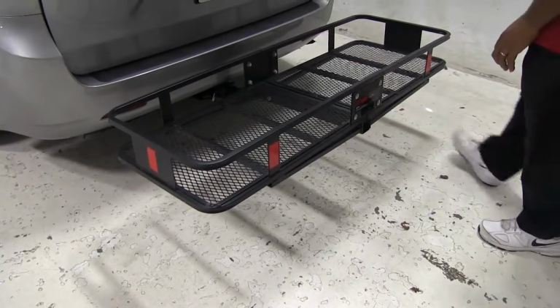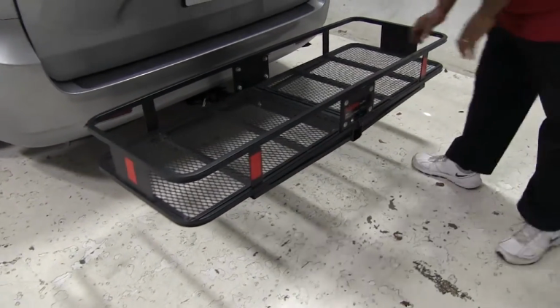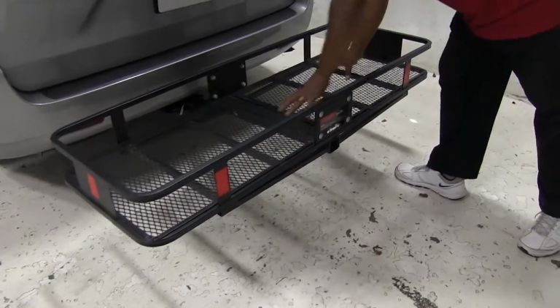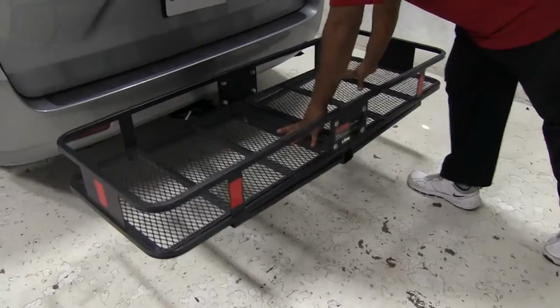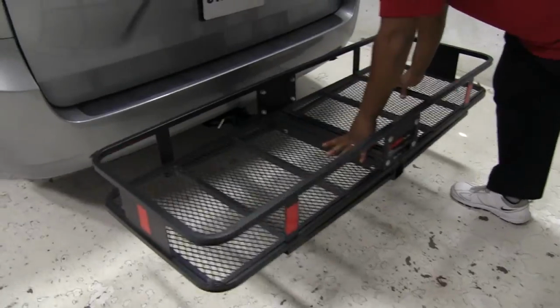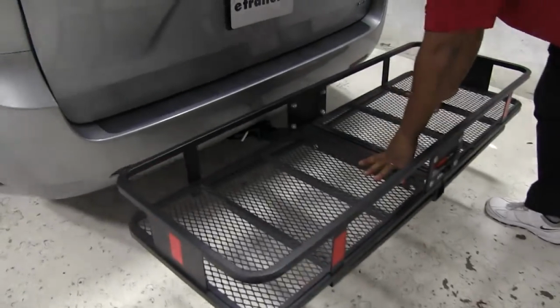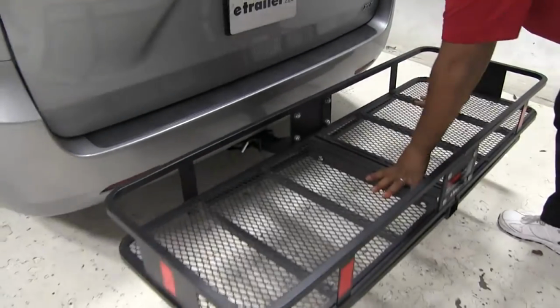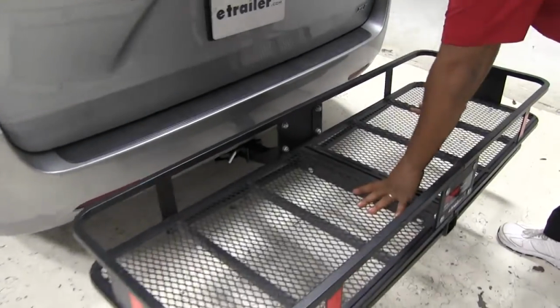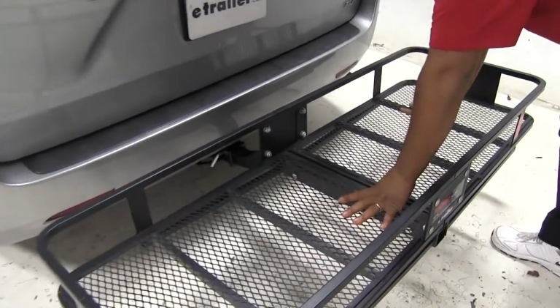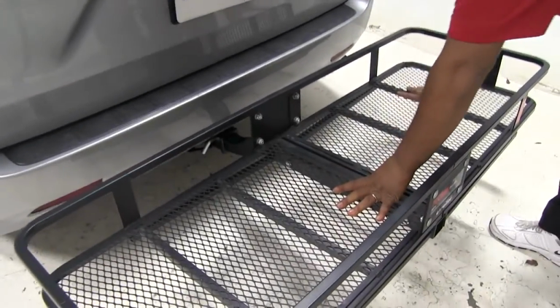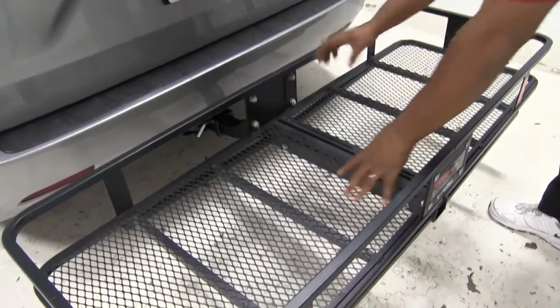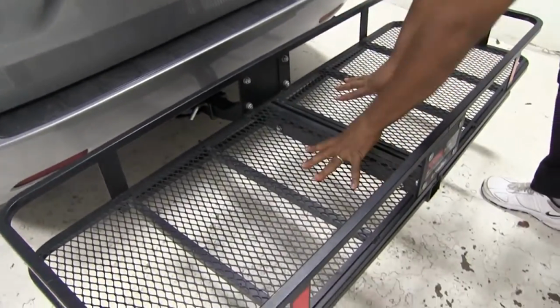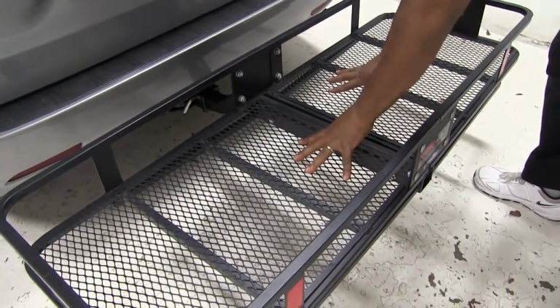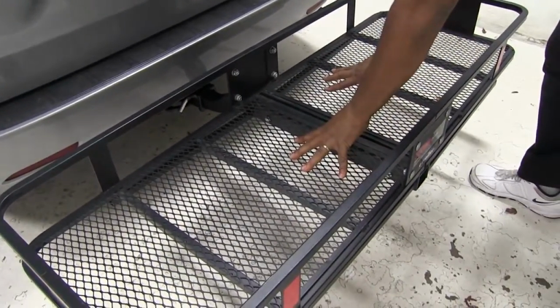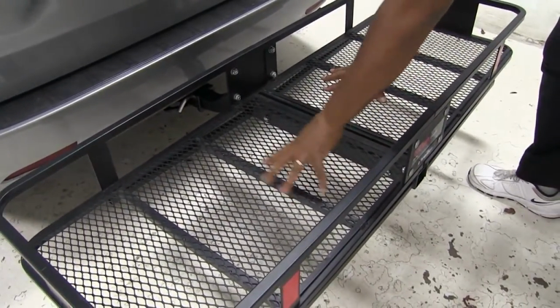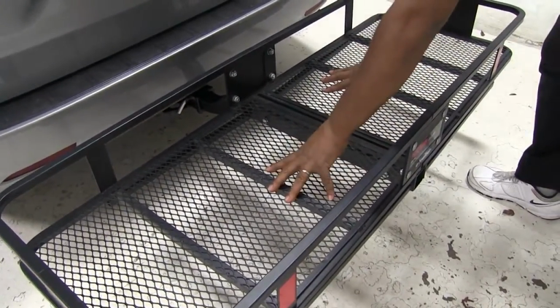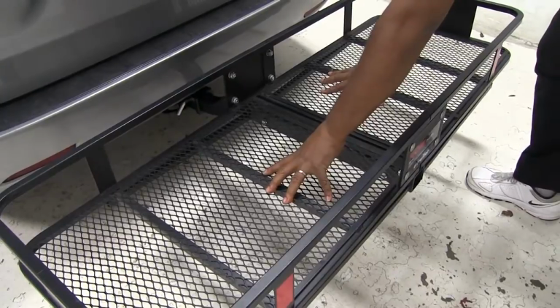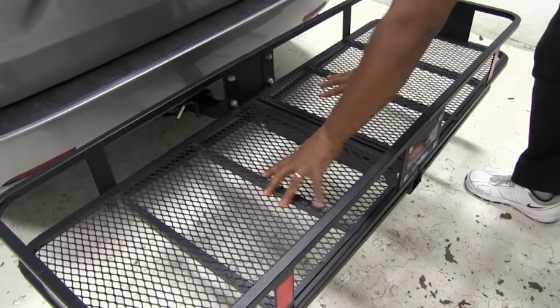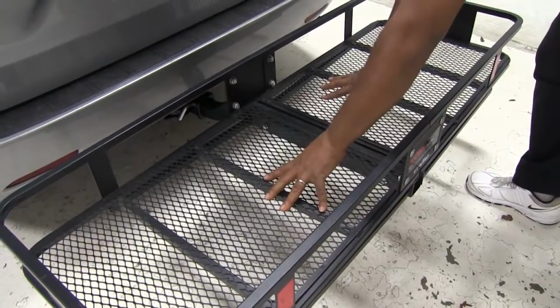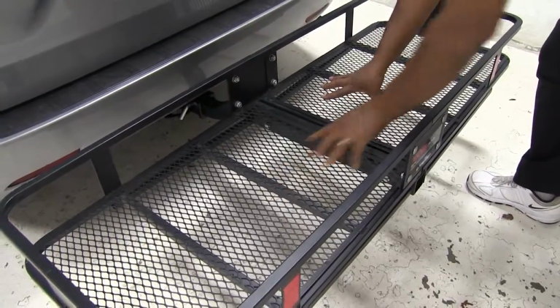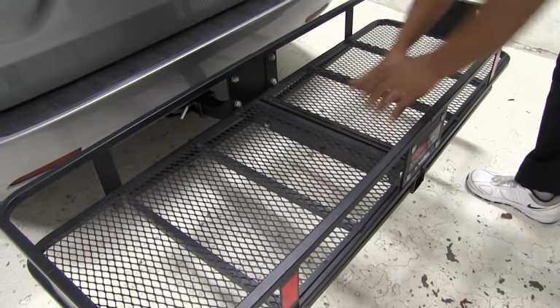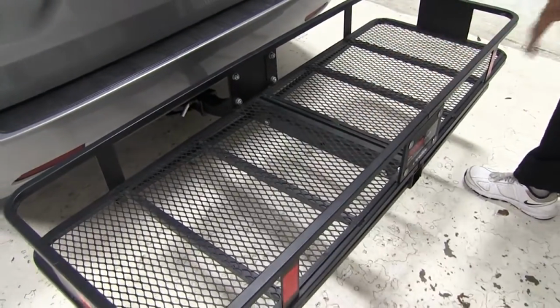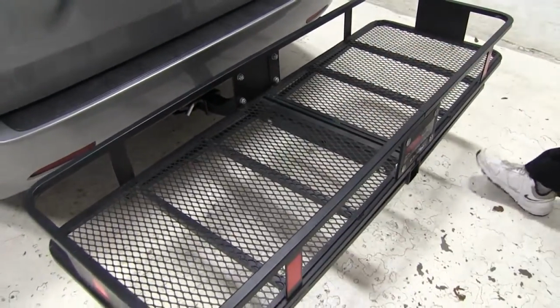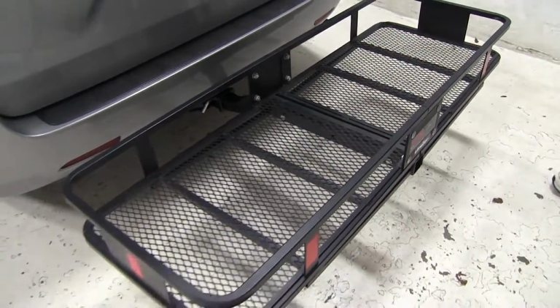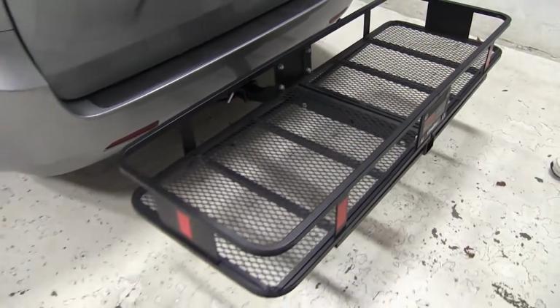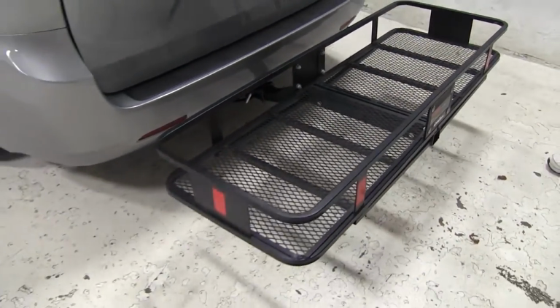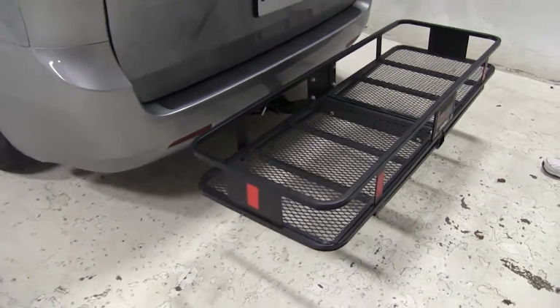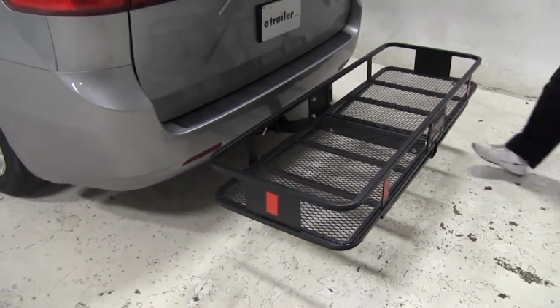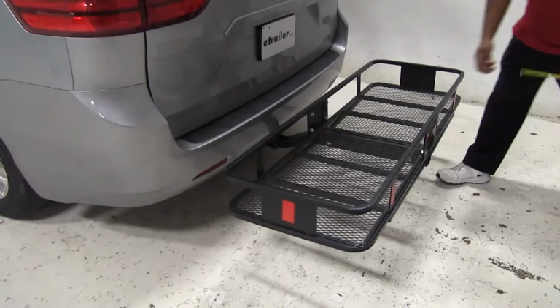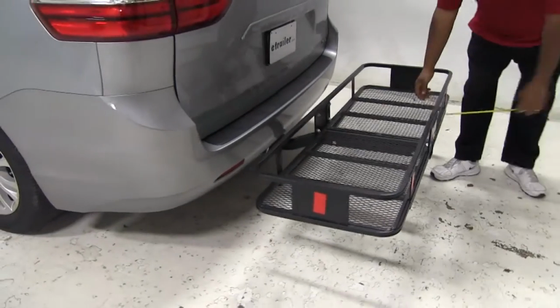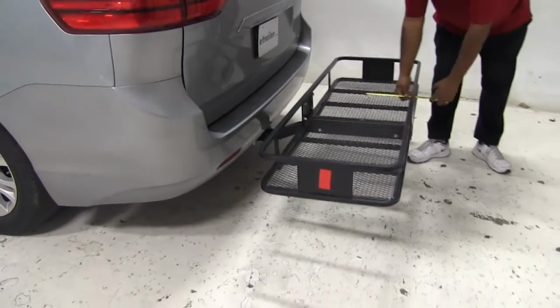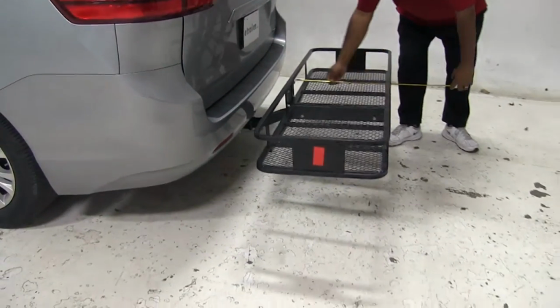It's pretty much a sturdy steel construction and can hold up to 500 pounds. It has the mesh bottom so it doesn't hold any debris or dirt. We're going to take a few measurements here just to let you know overall what we added to our vehicle.